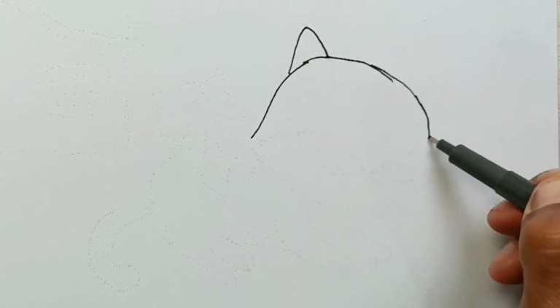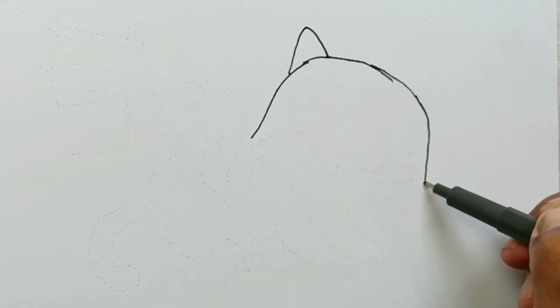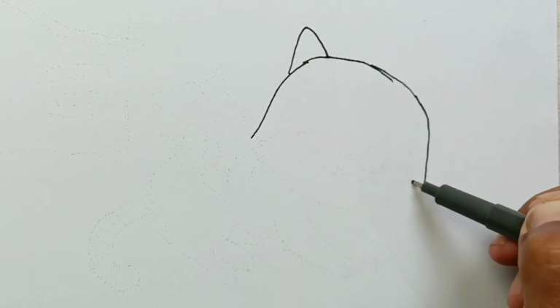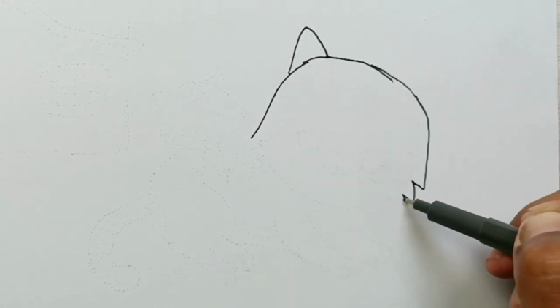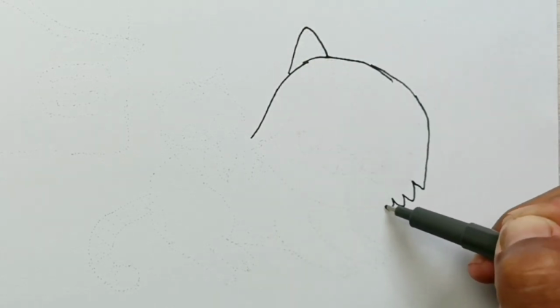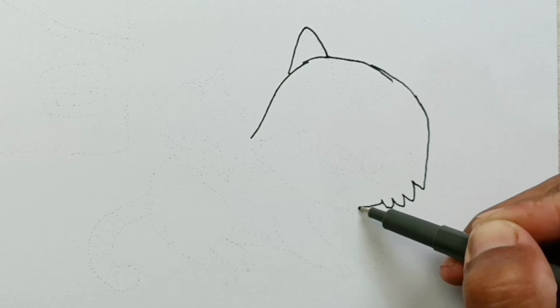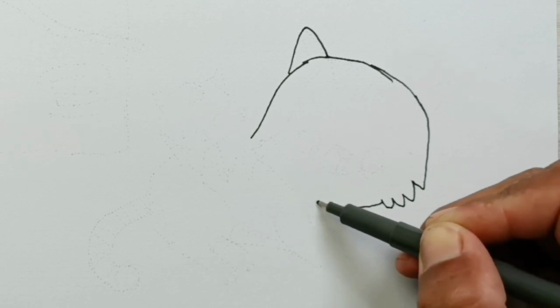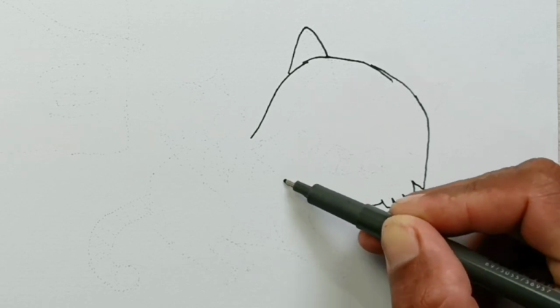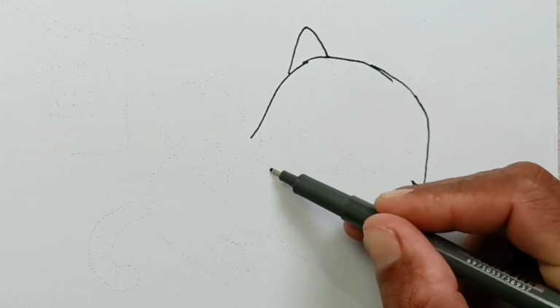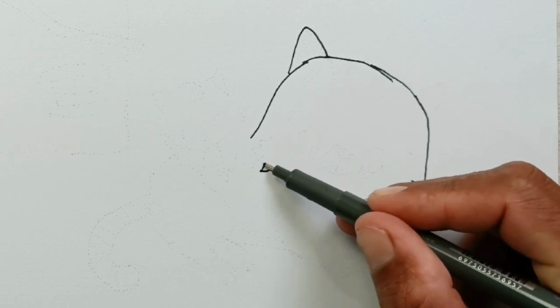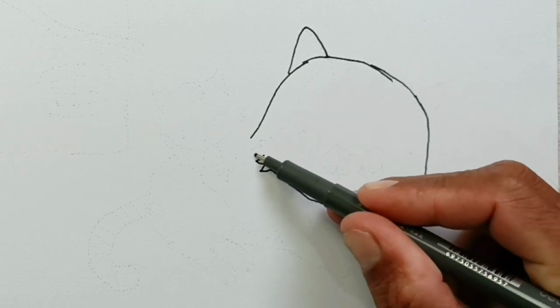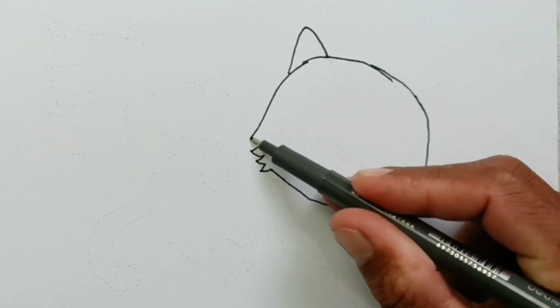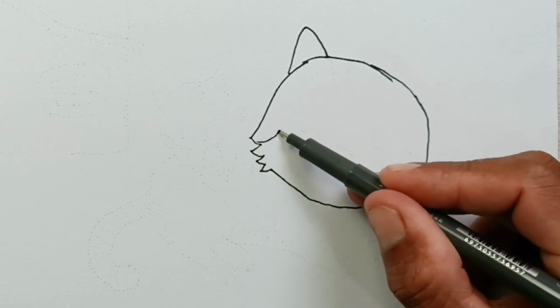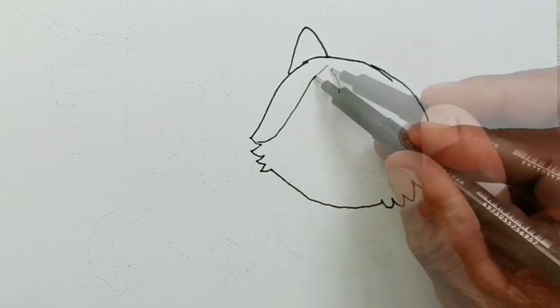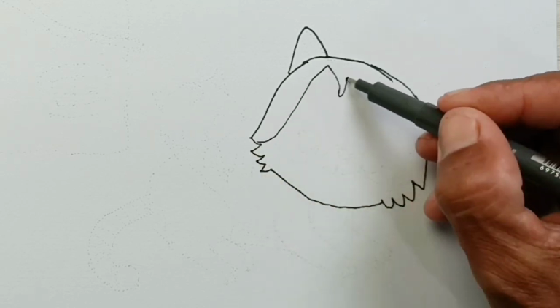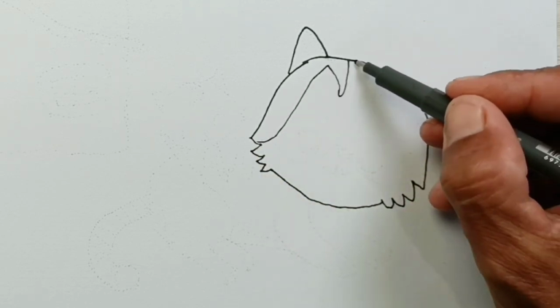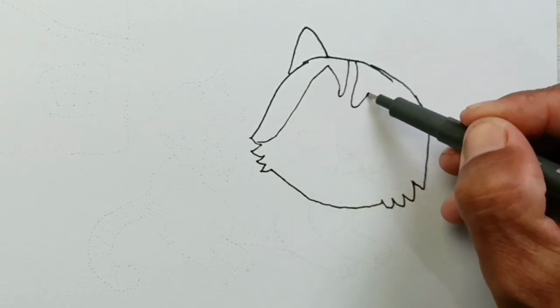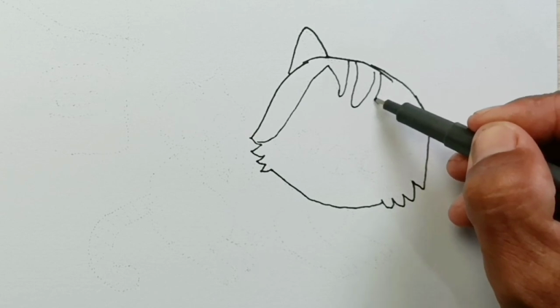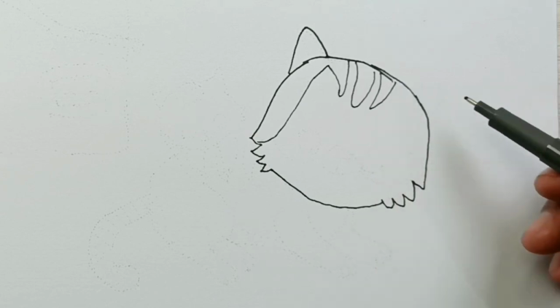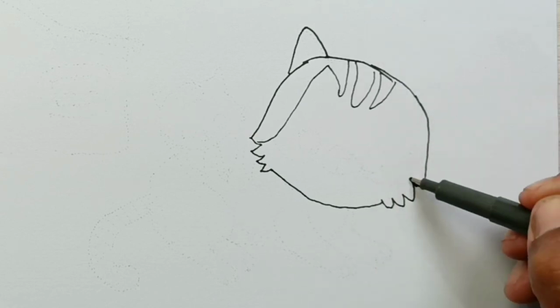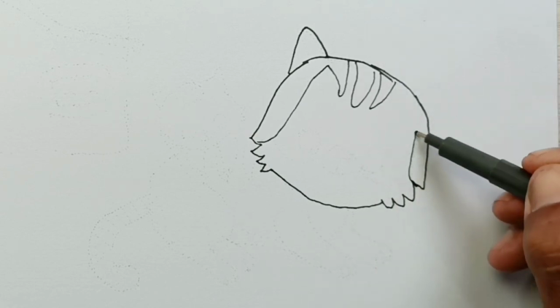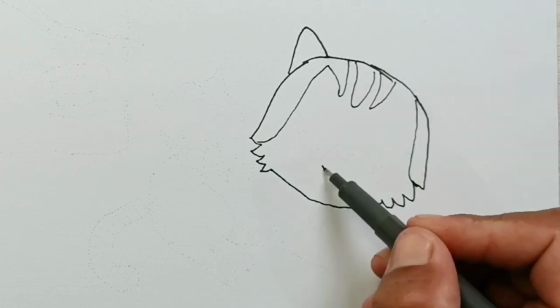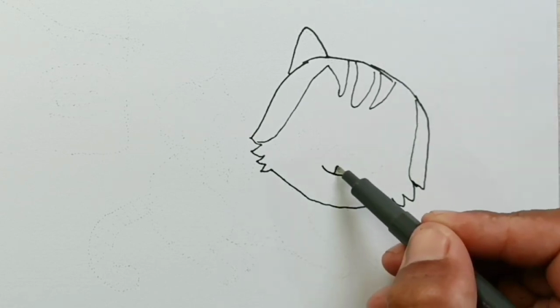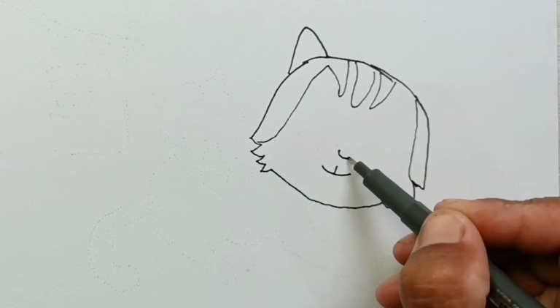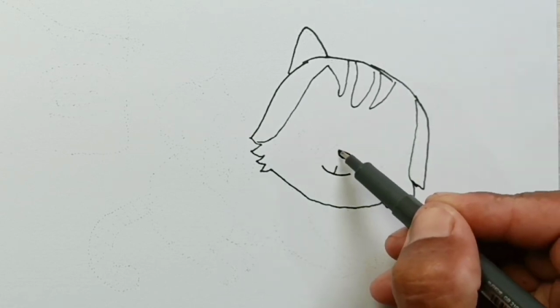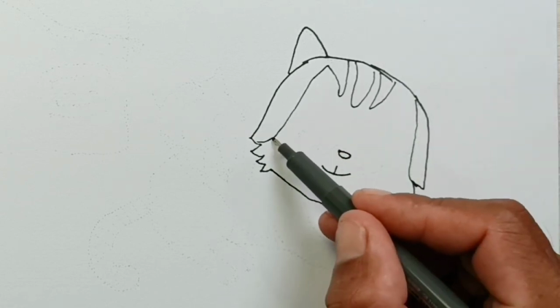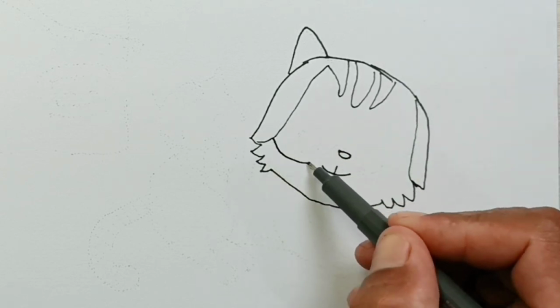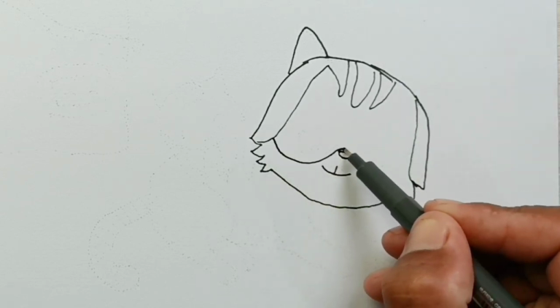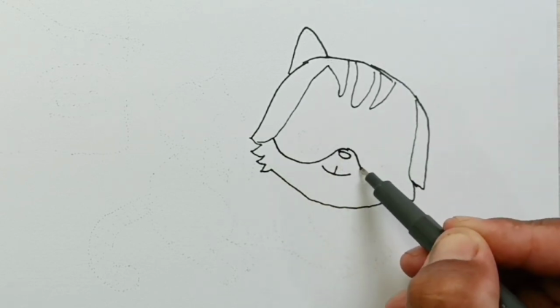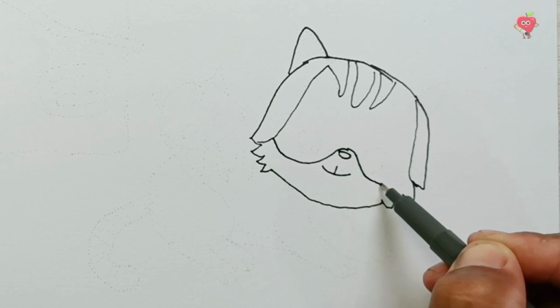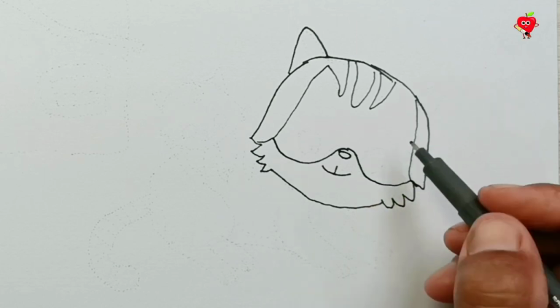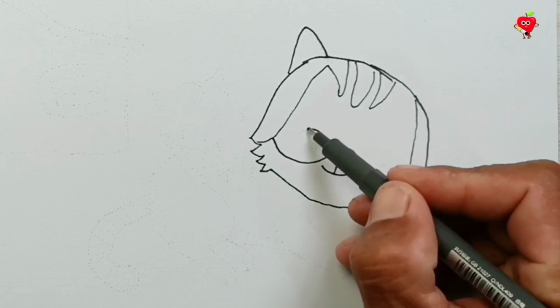Hello everyone! See you again in this funny painting video. Today we will learn to draw cute pets. Guess what animal this is? Yes, you're right! This is a cat.